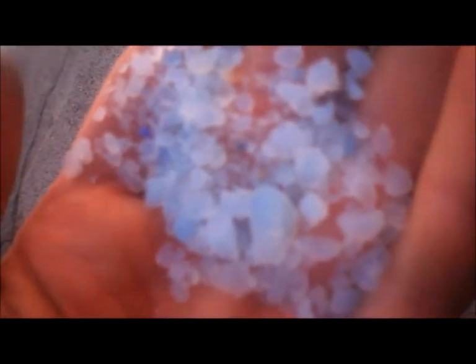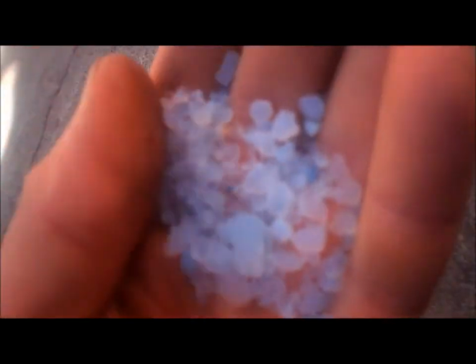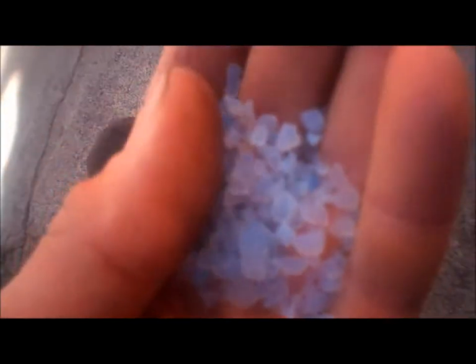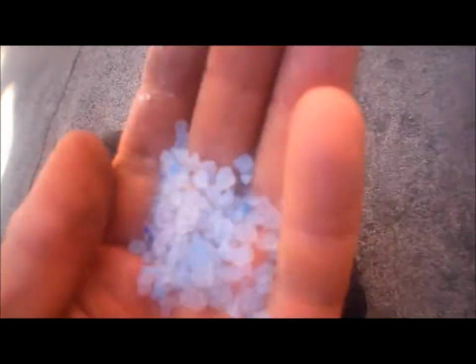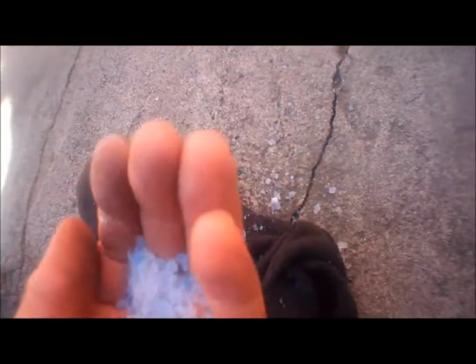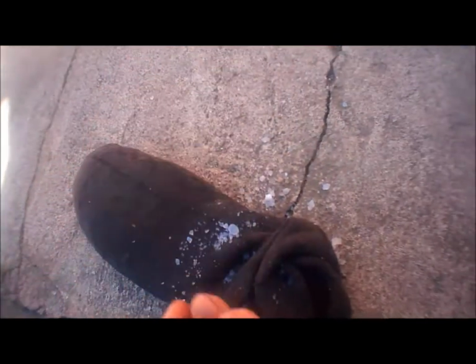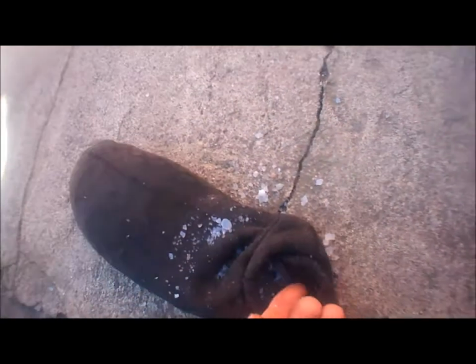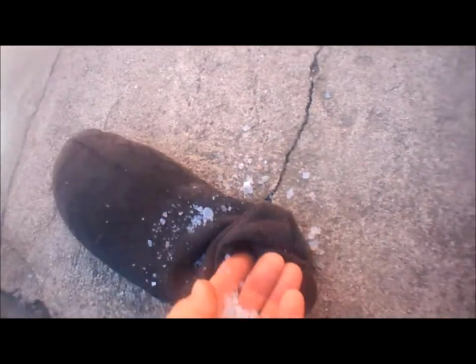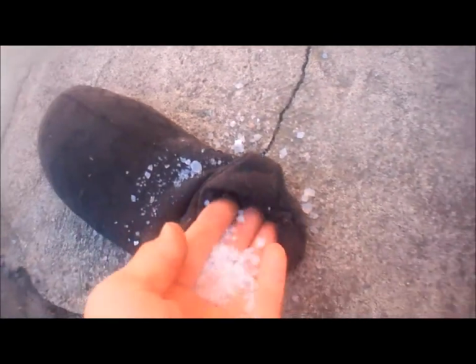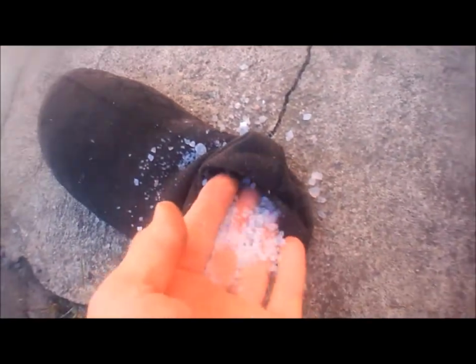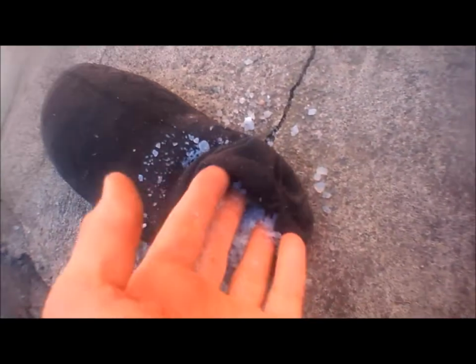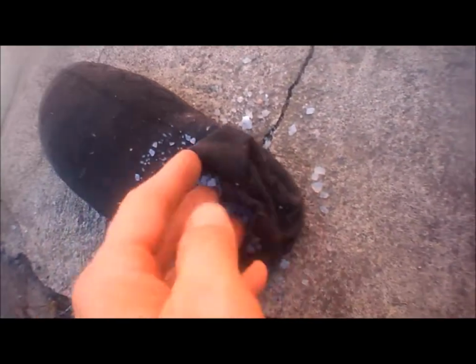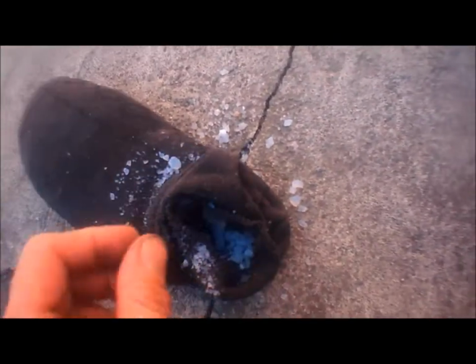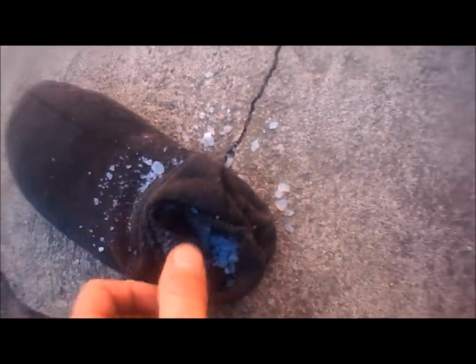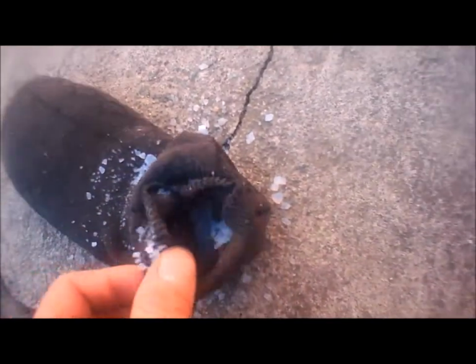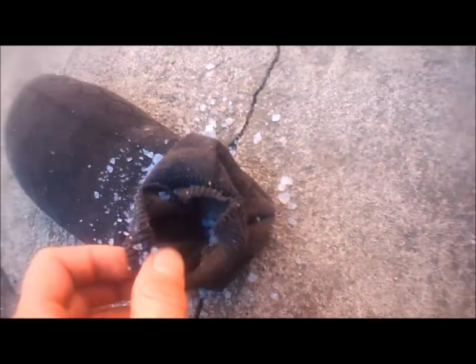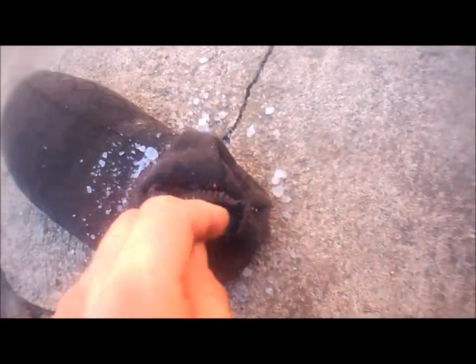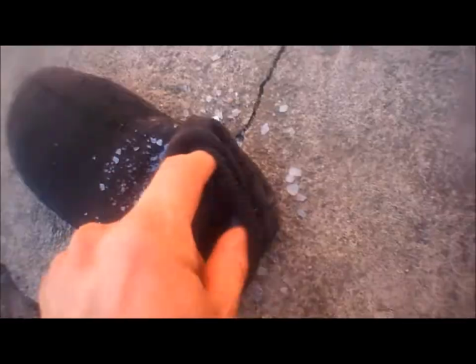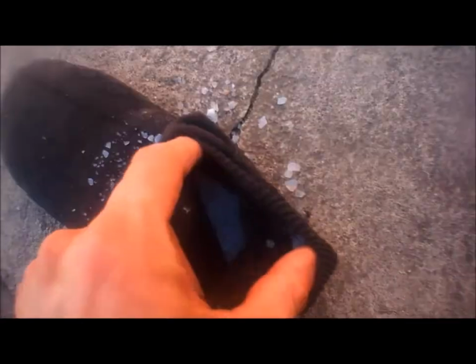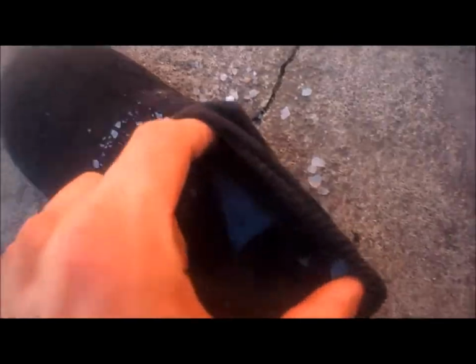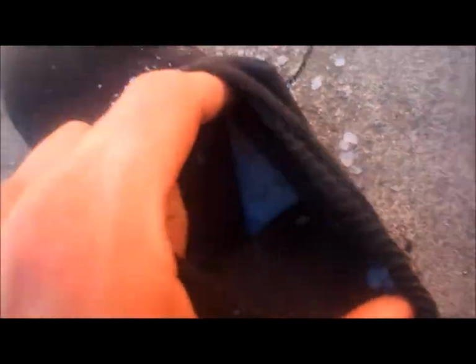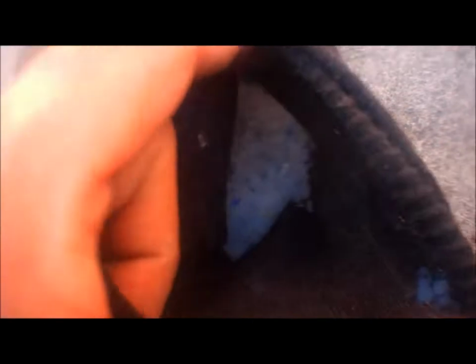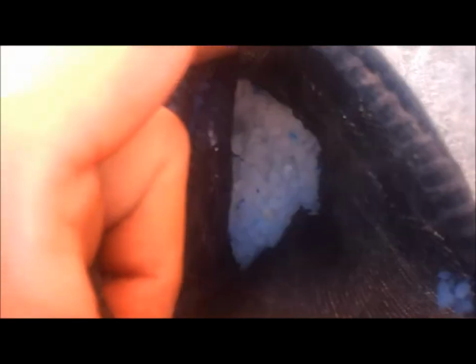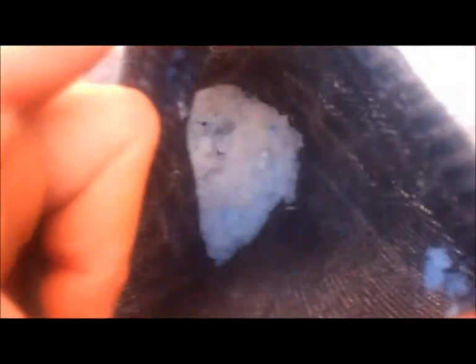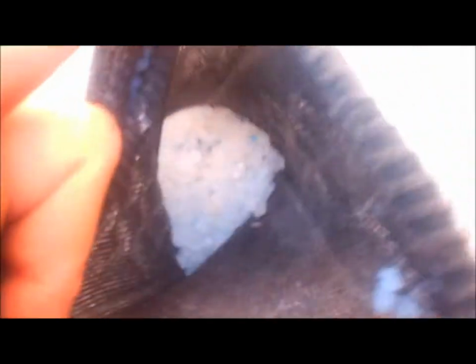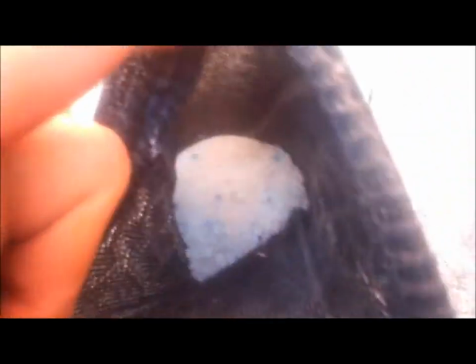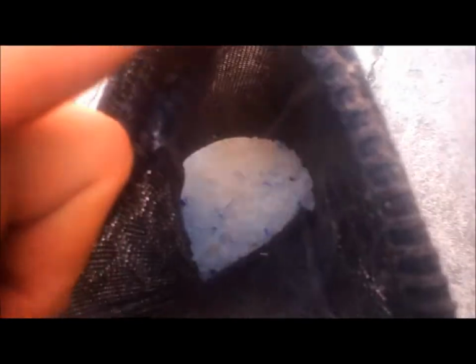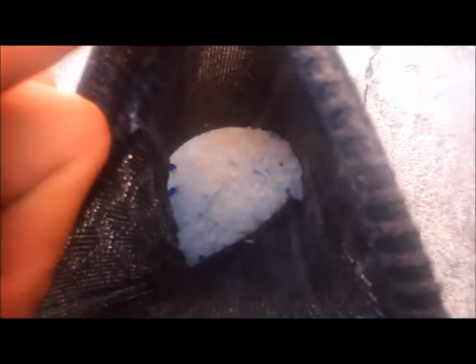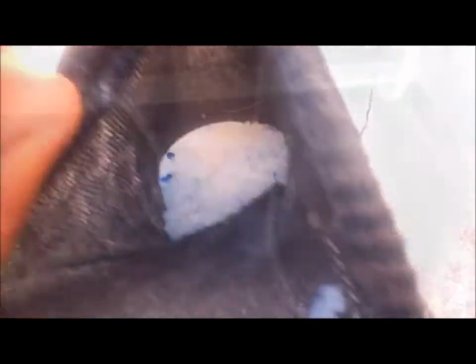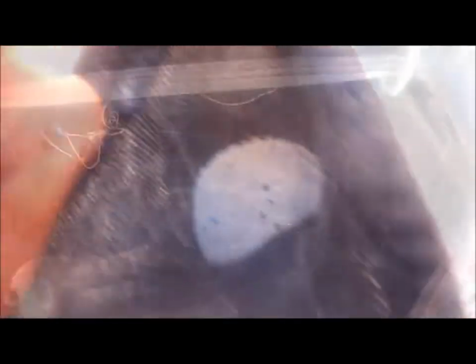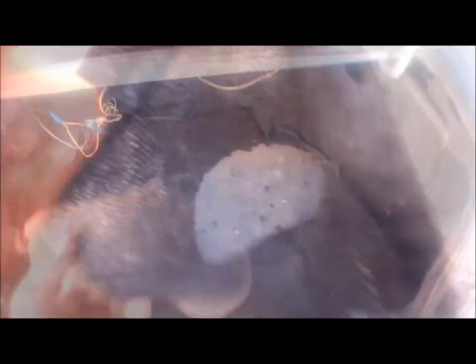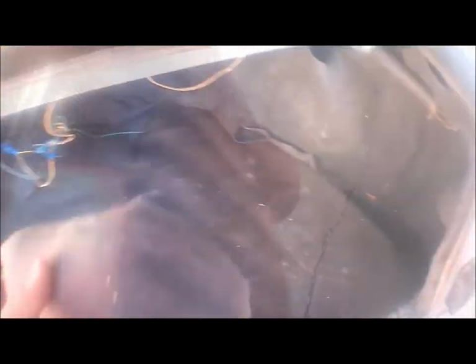Pour this substance into a sock and tie it so that the silica gel does not spill out of it. Then put this sock filled with this substance in the trunk.